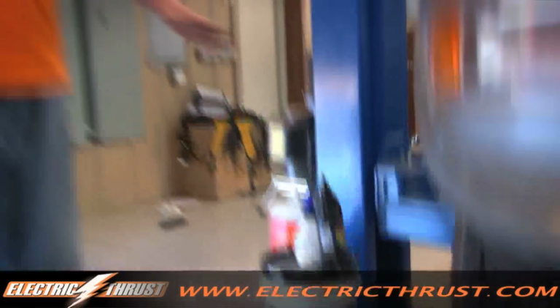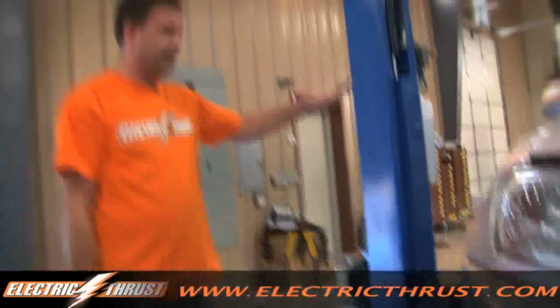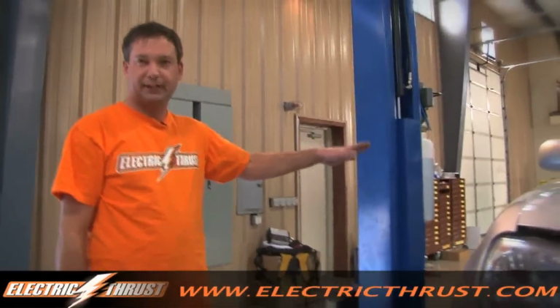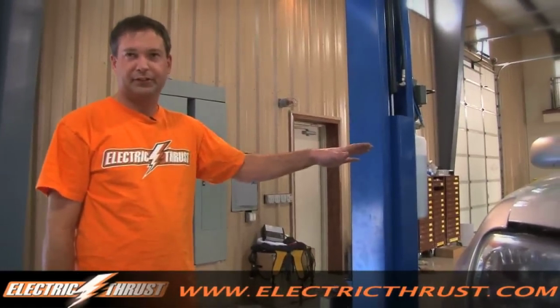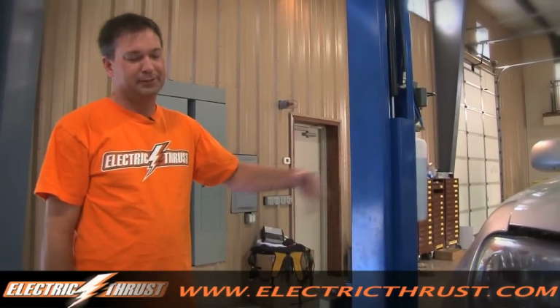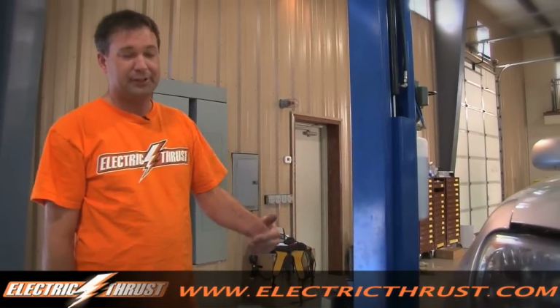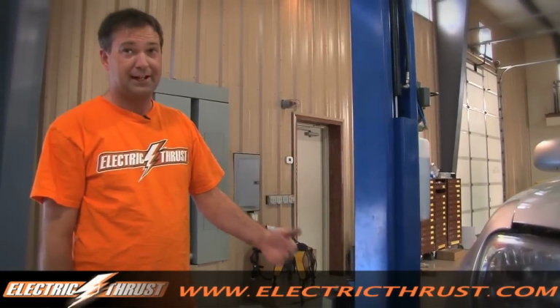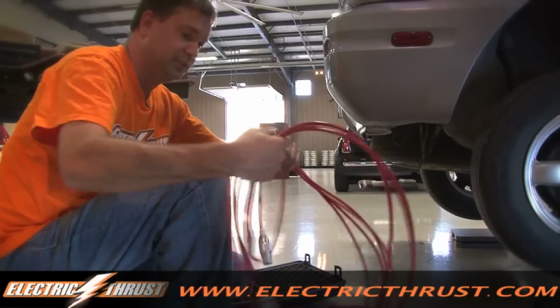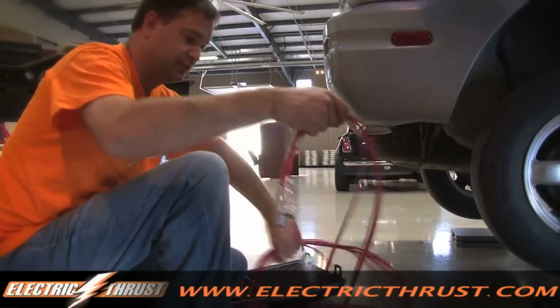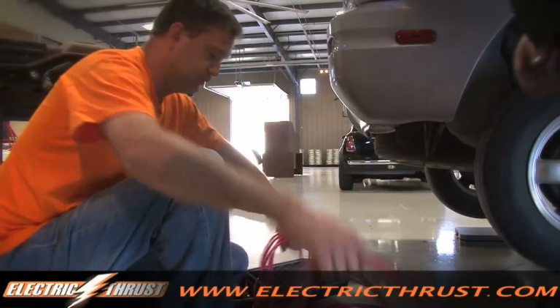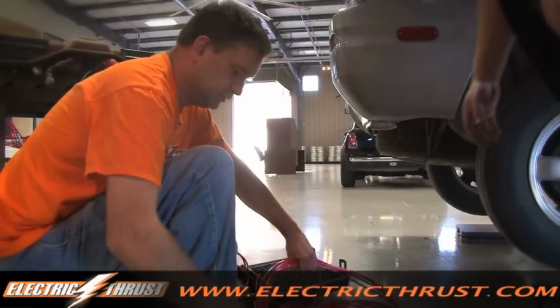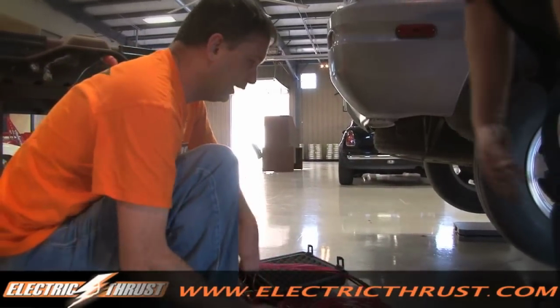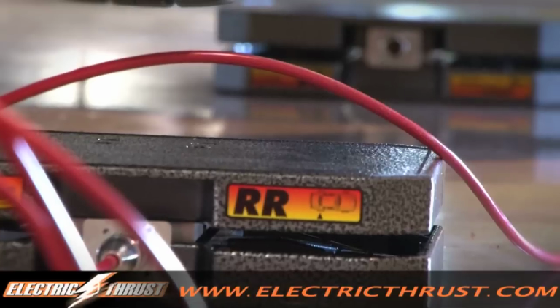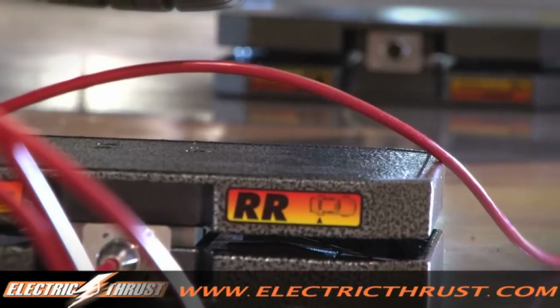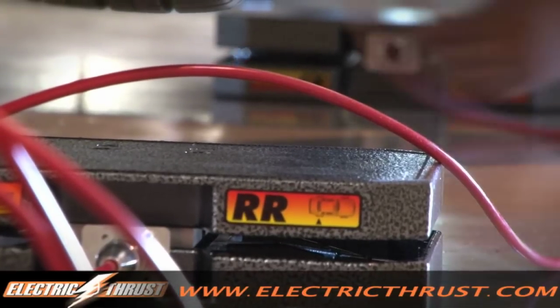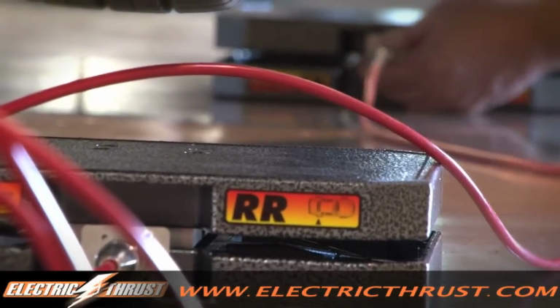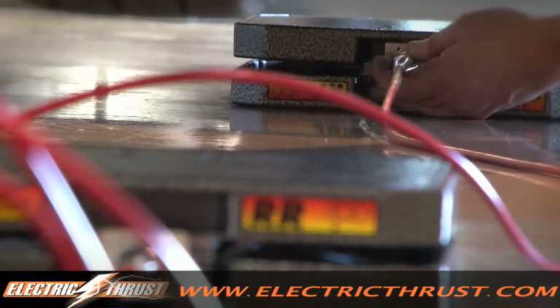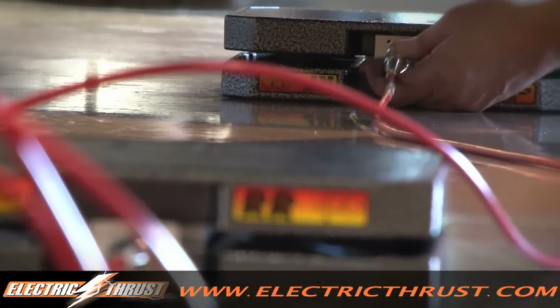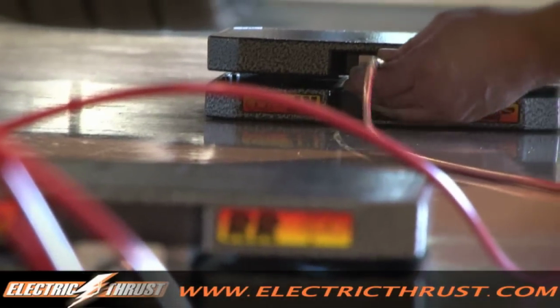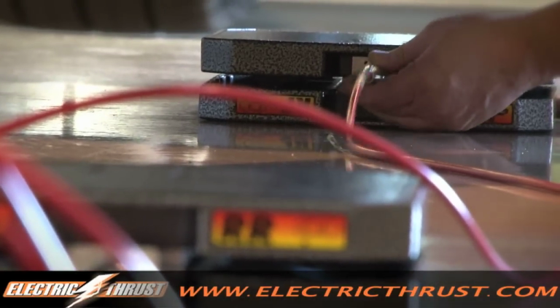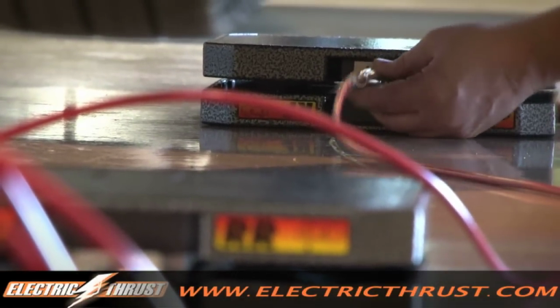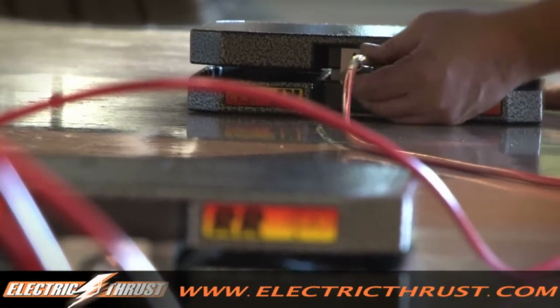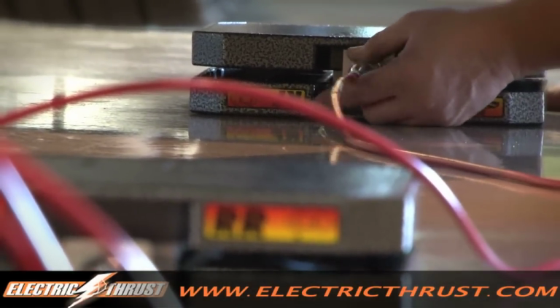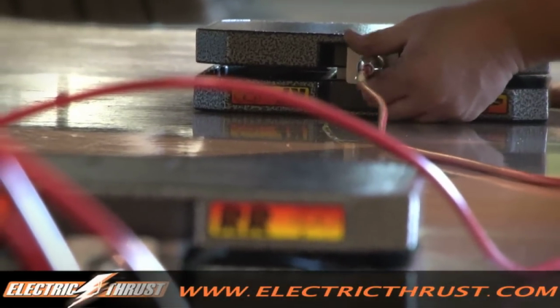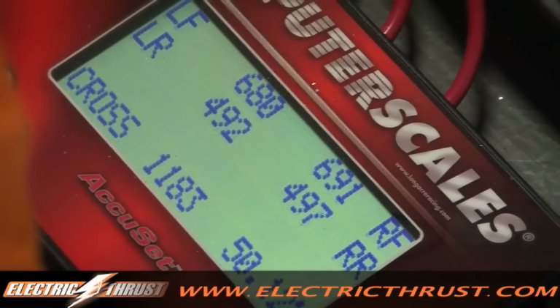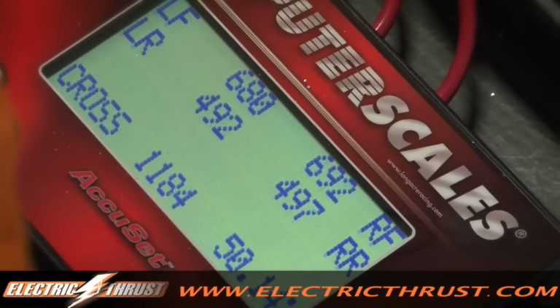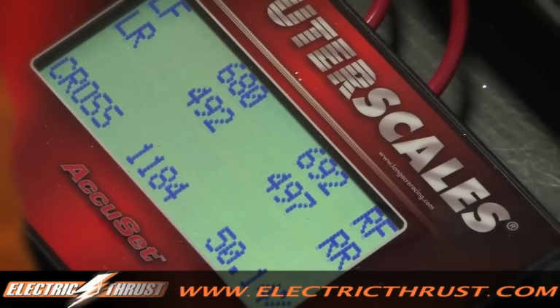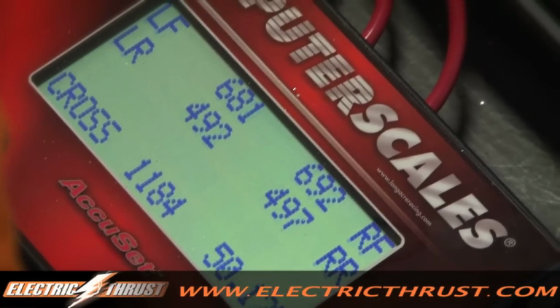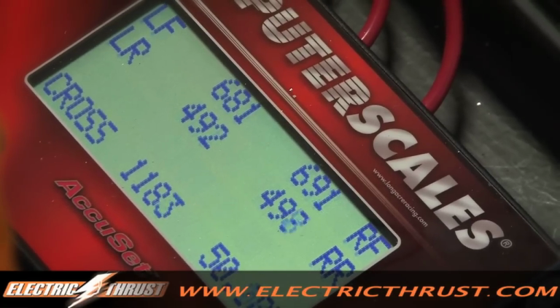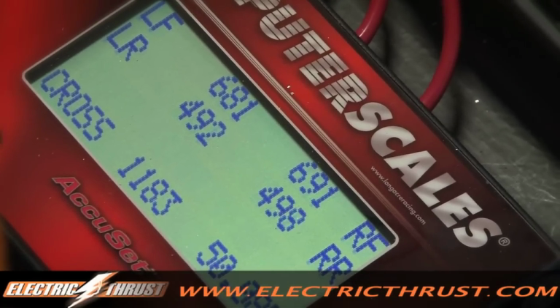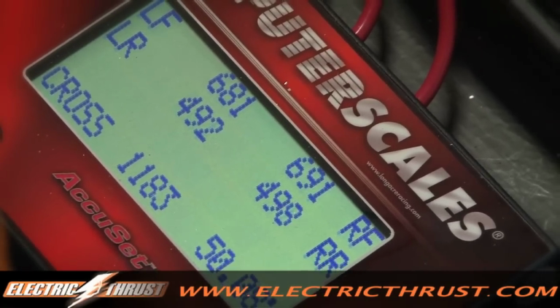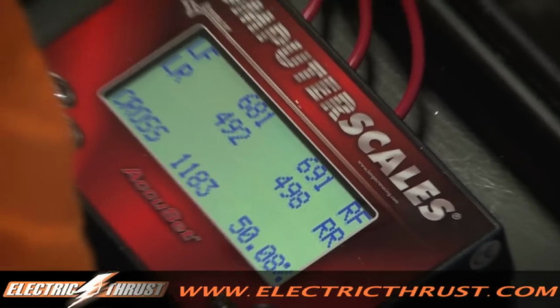So we've taken the battery pack off the vehicle, but now I want to get an accurate weight of what the chassis weighs without the pack on there. We're going to use our vehicle scales here and see how much this thing weighs. The front's about 680.